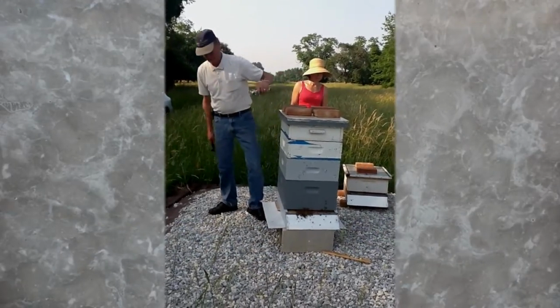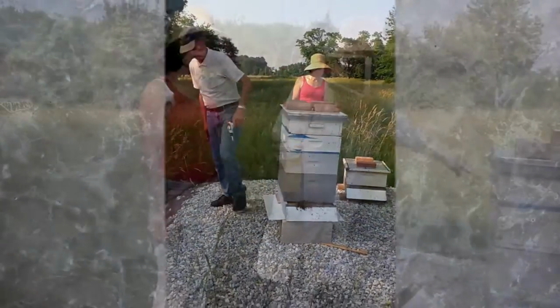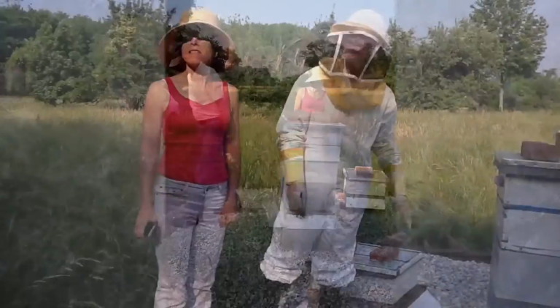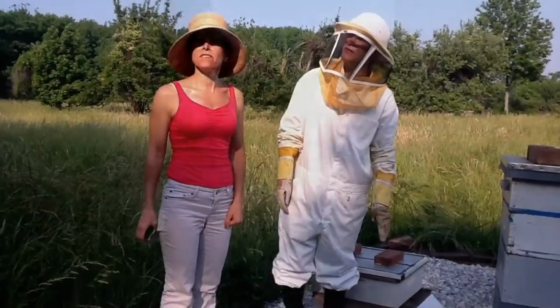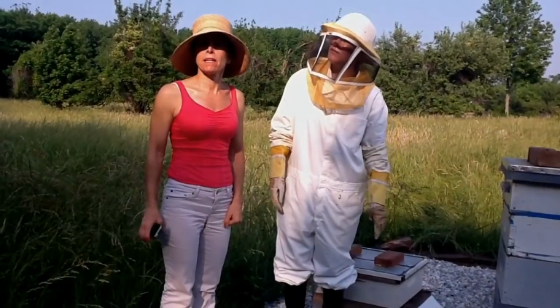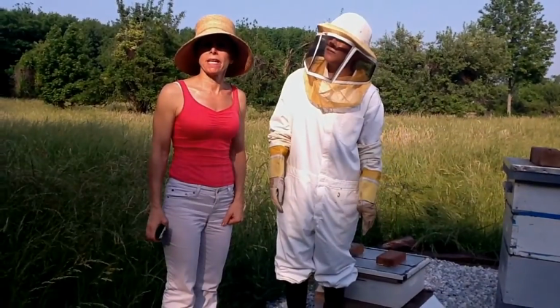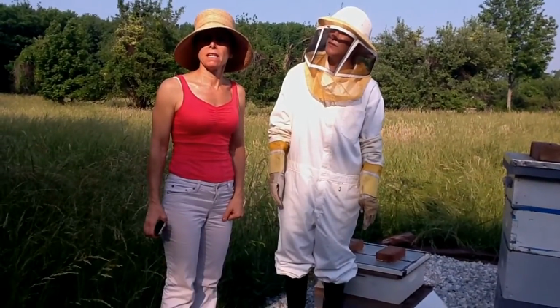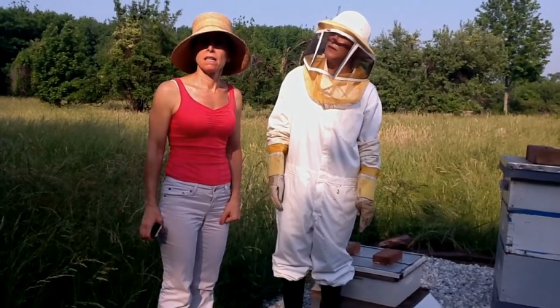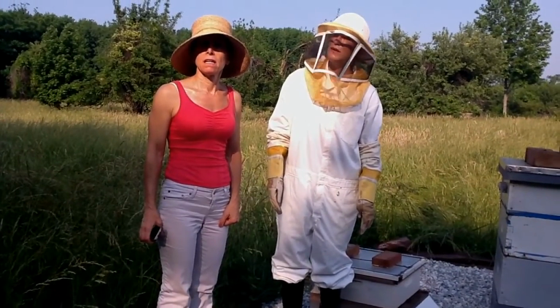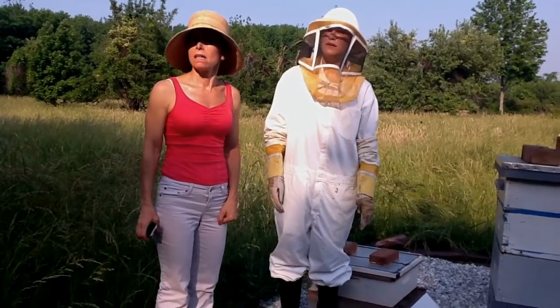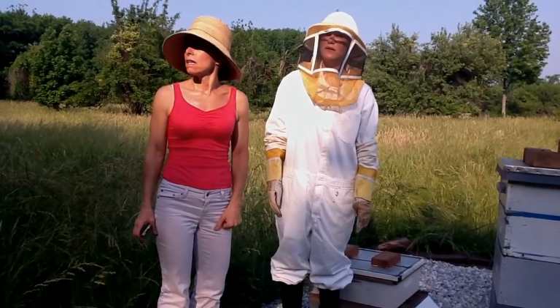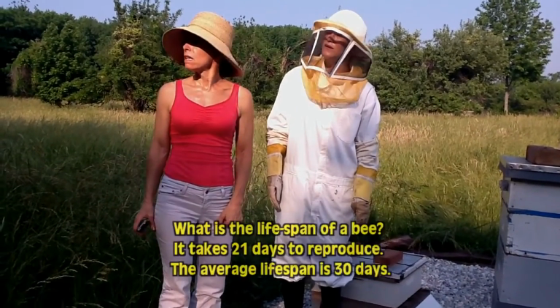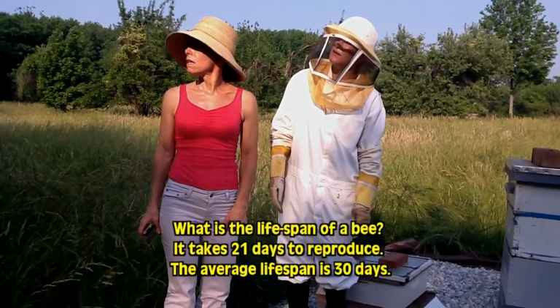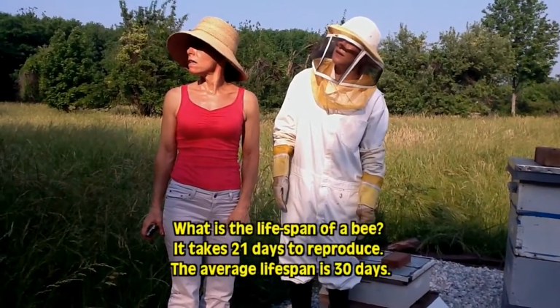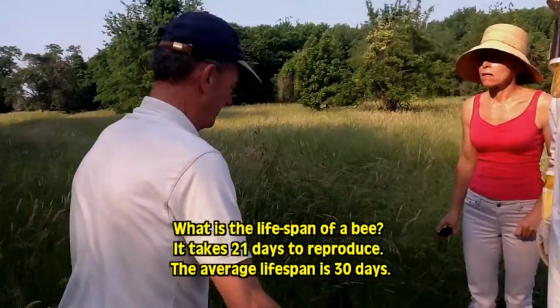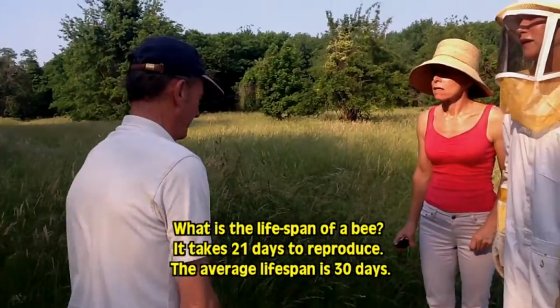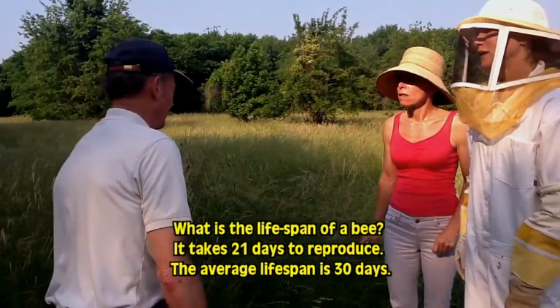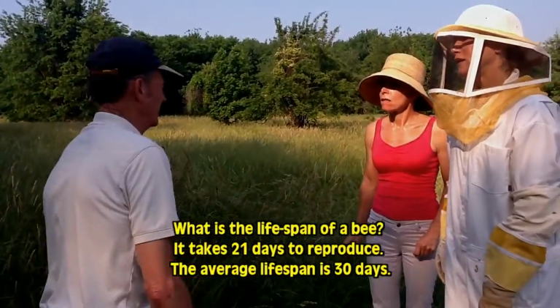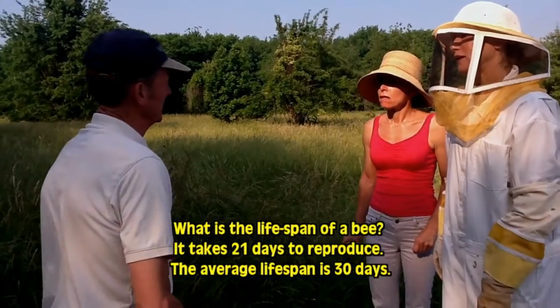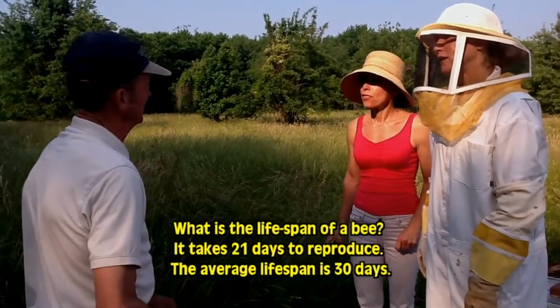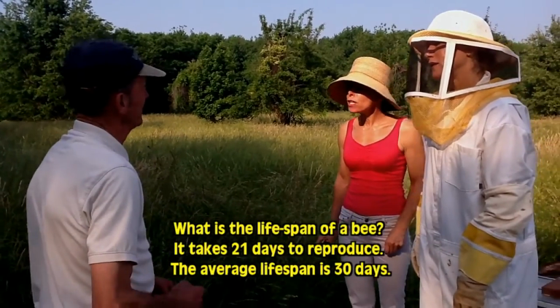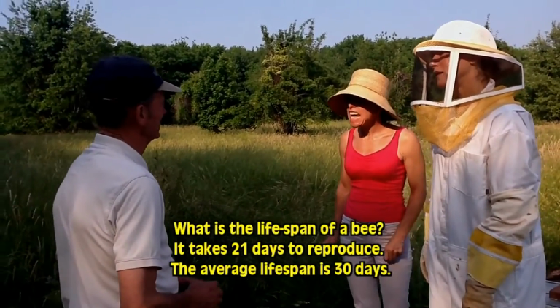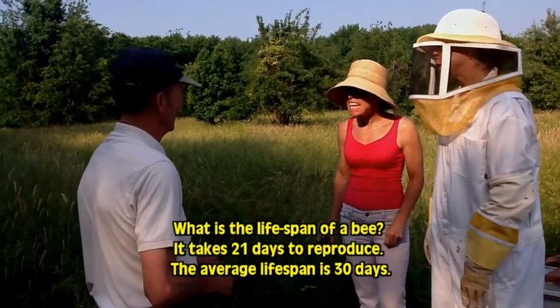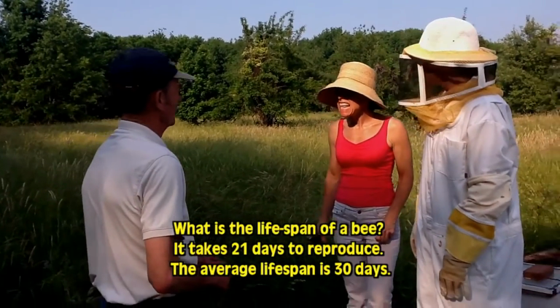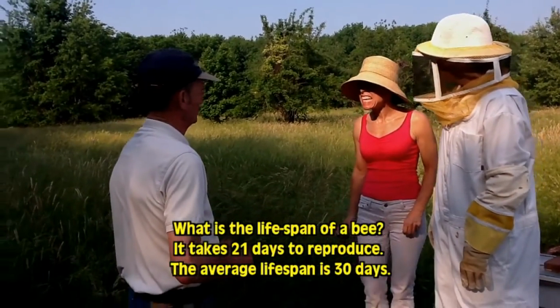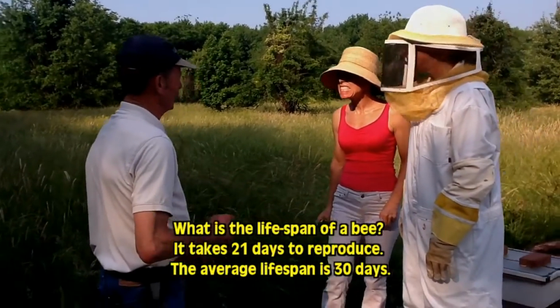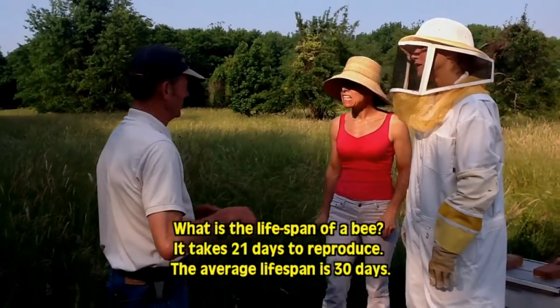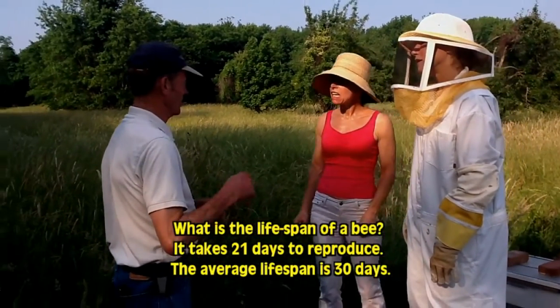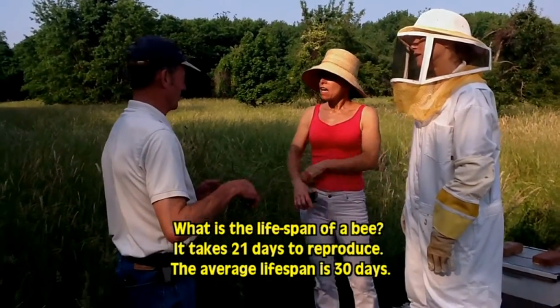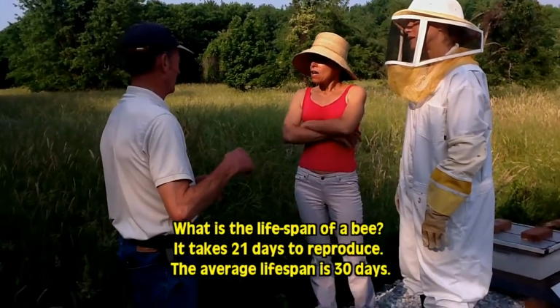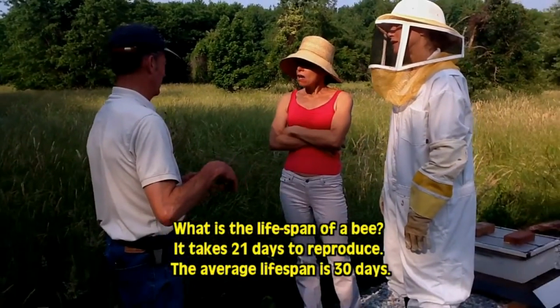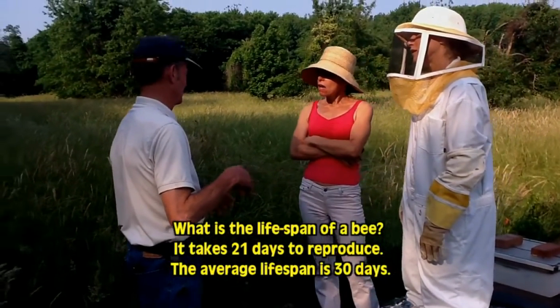What is the lifespan of a bee? The worker bee will last about 30 days. That's it. They reproduce every 21 days.